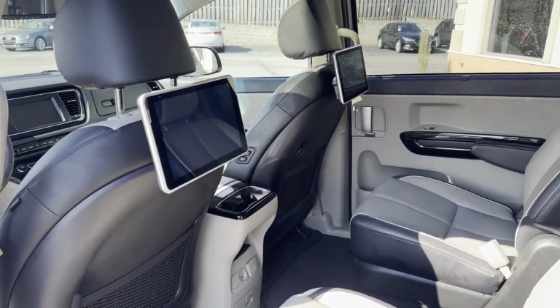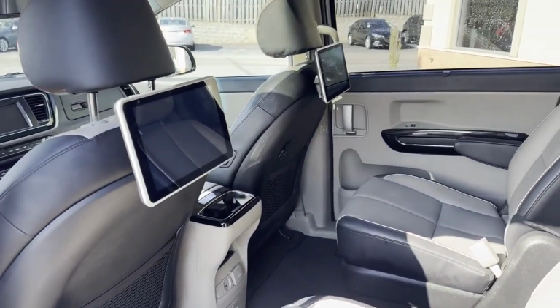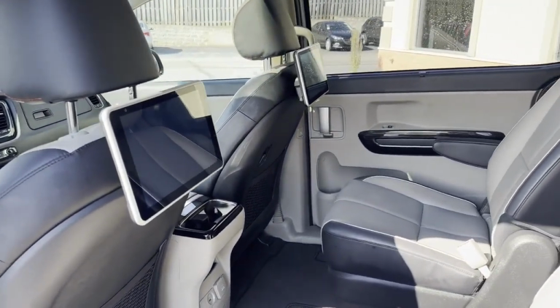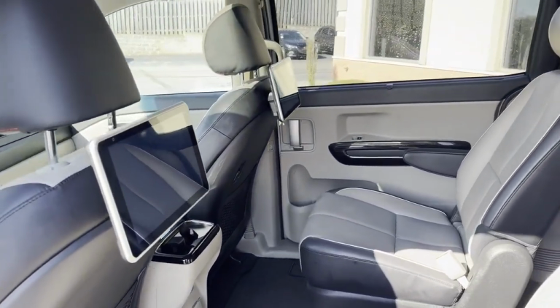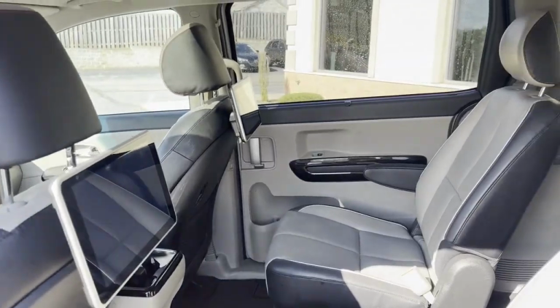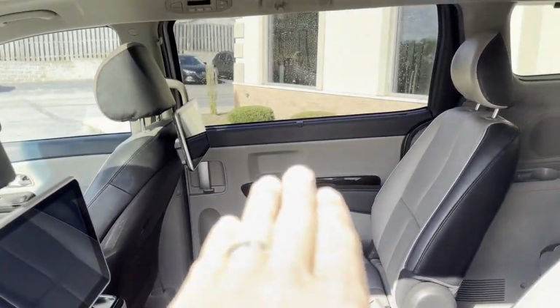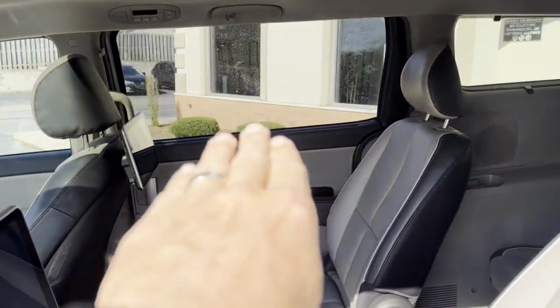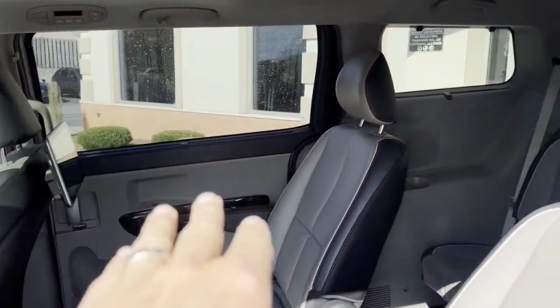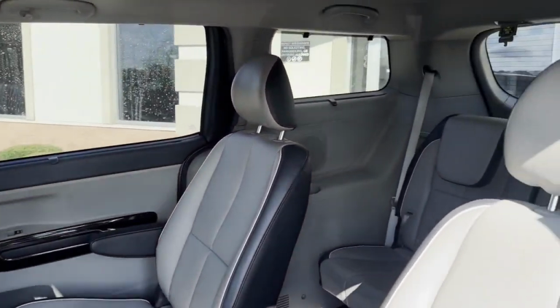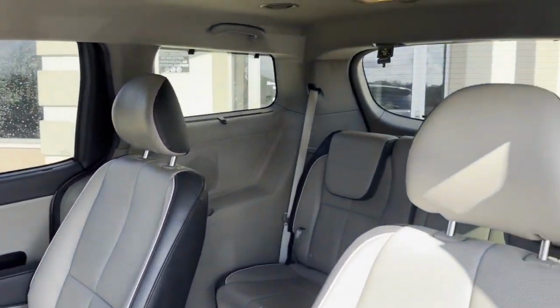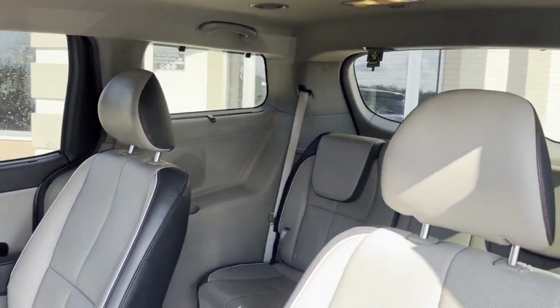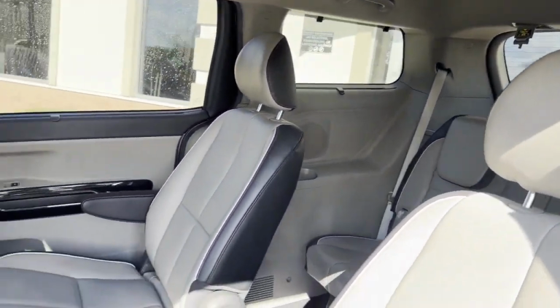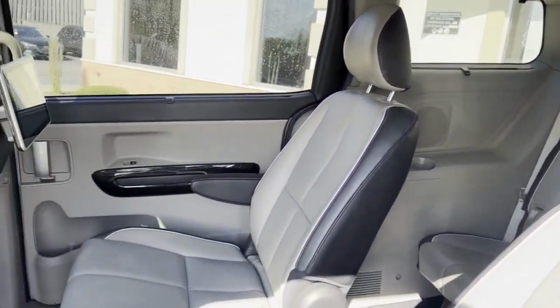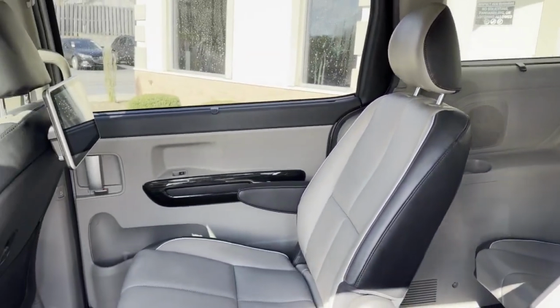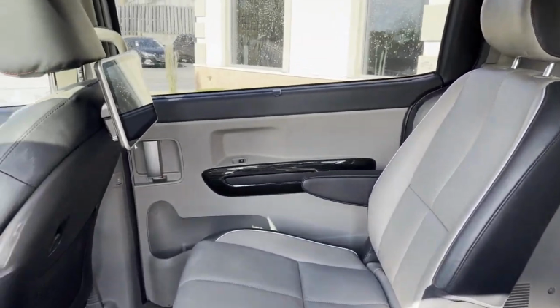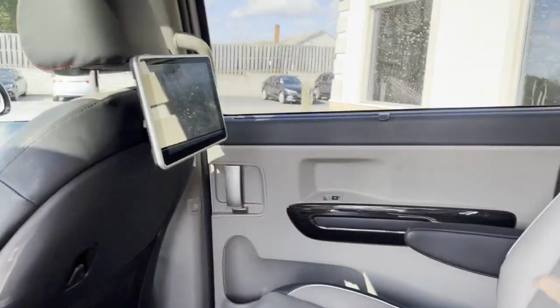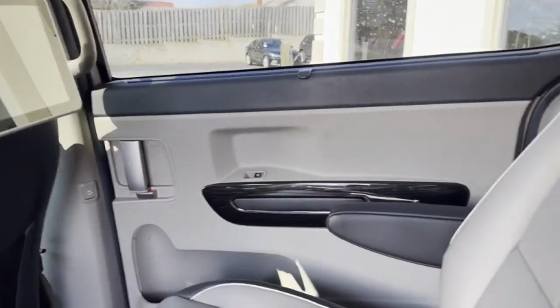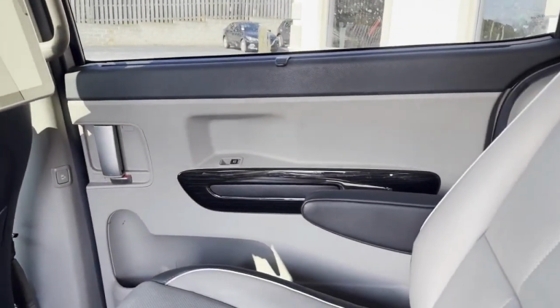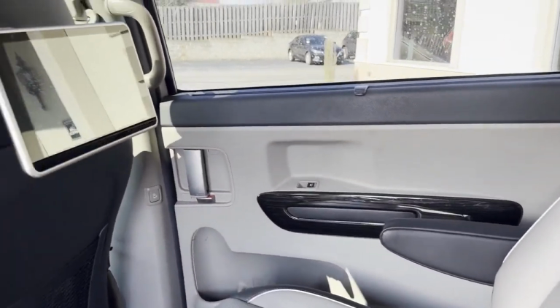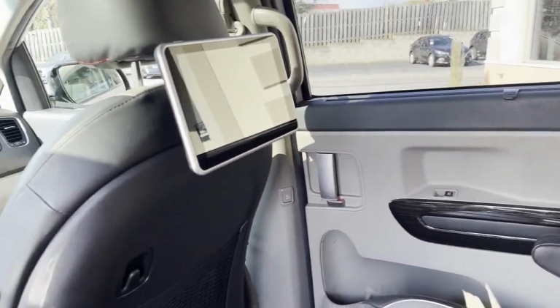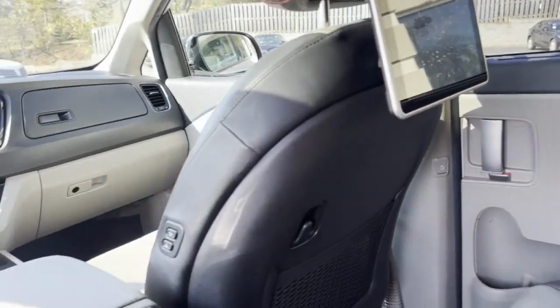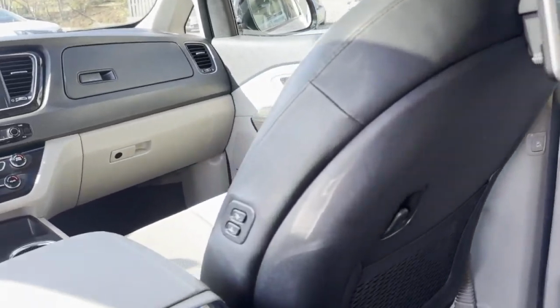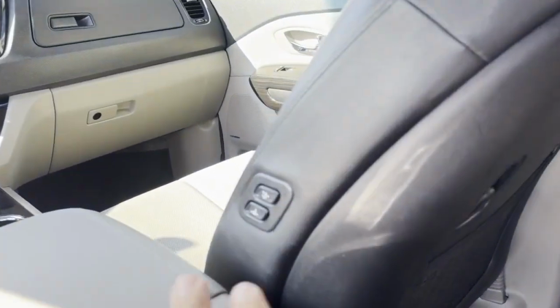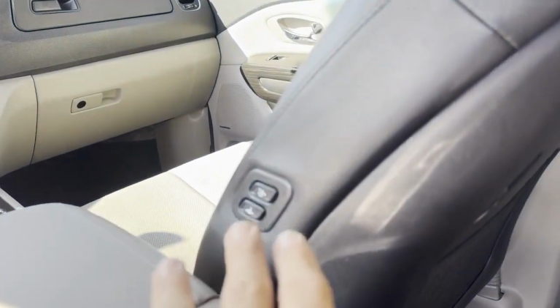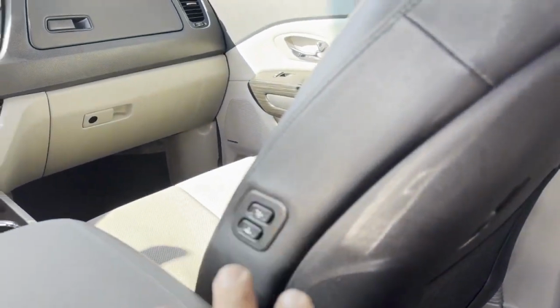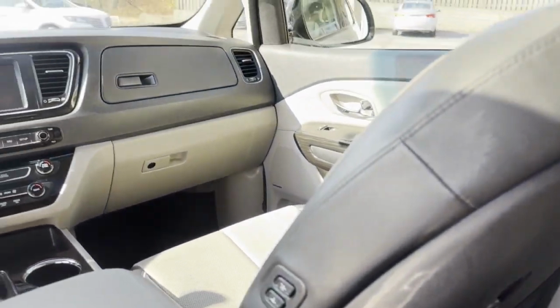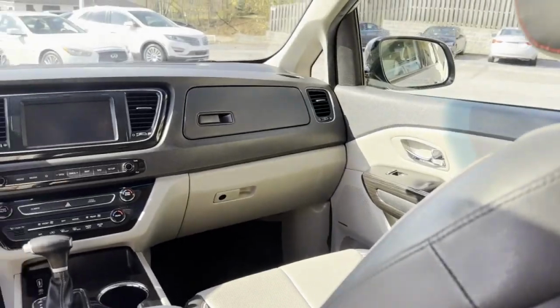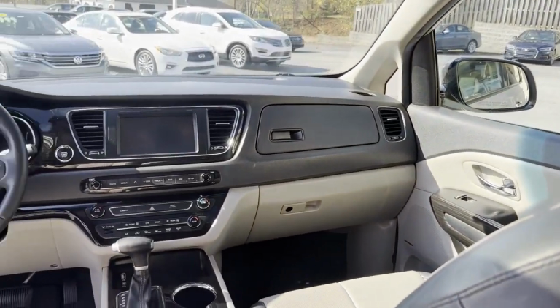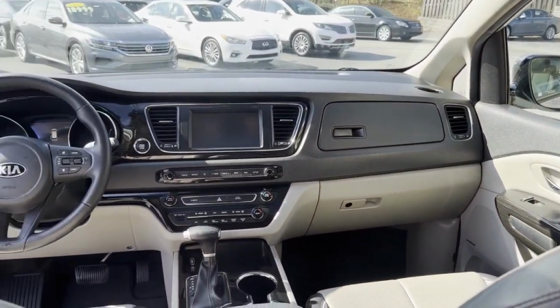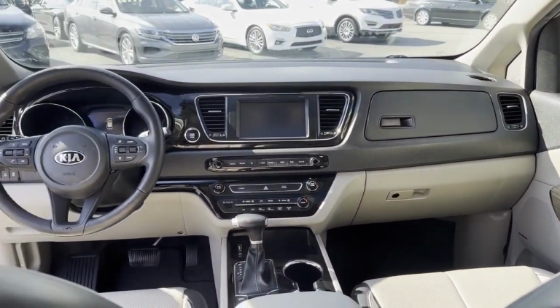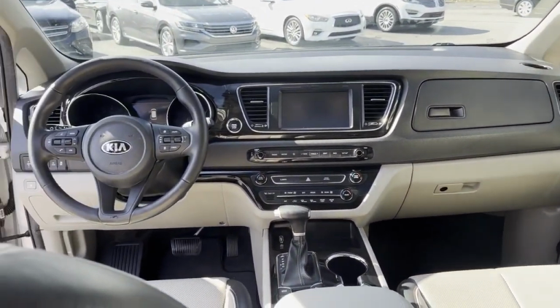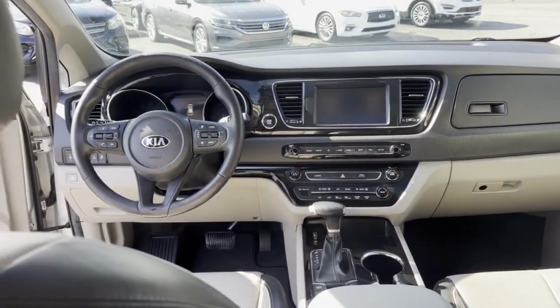Look at the factory TVs in this thing. The kids will love it. It's got the blinds for the kids. There's your third row seating. Look at your leather, look at your edges. Power seats on the side there. Big navigation screen.